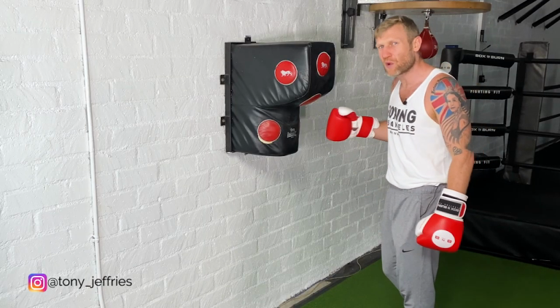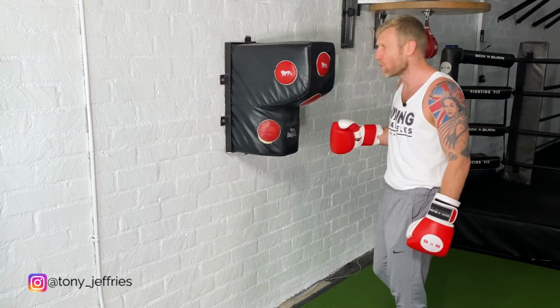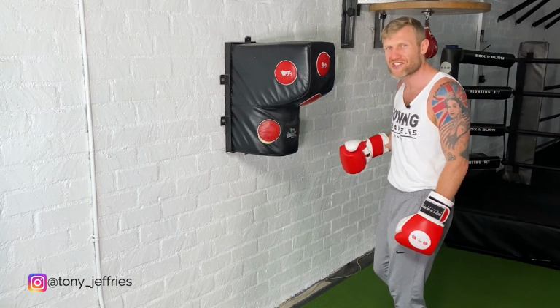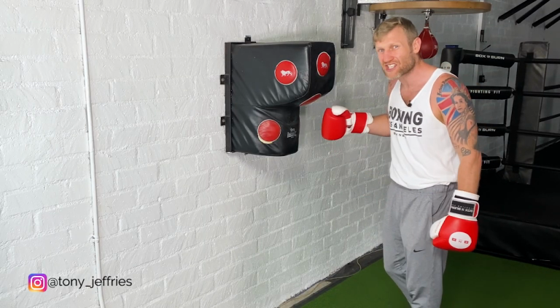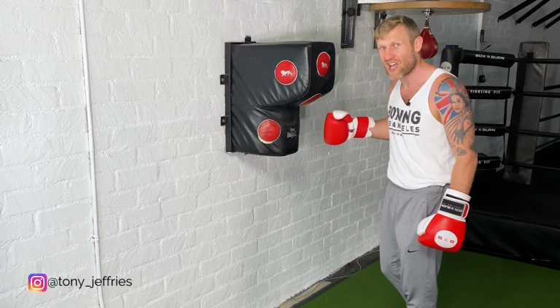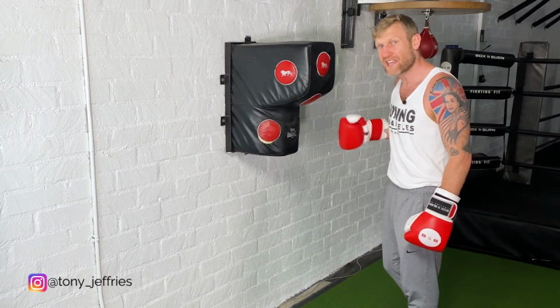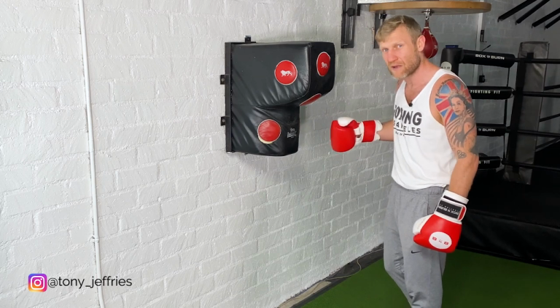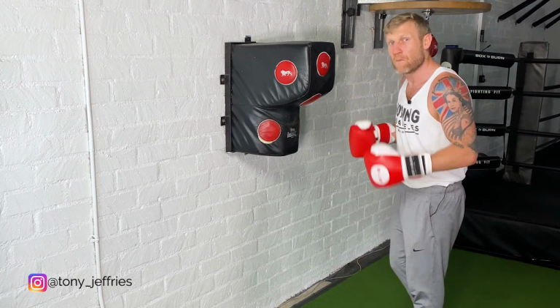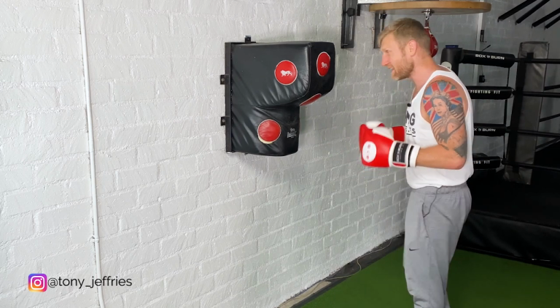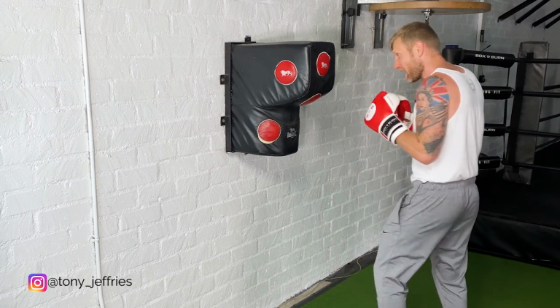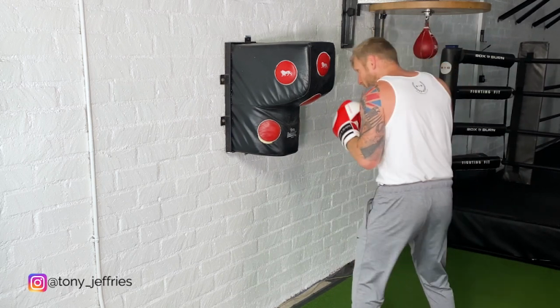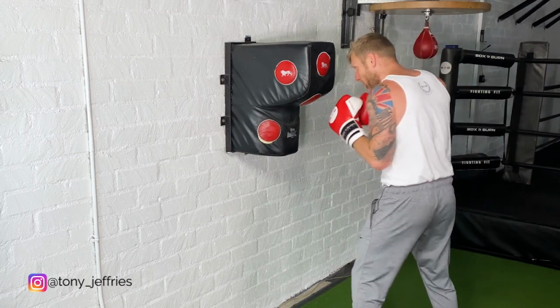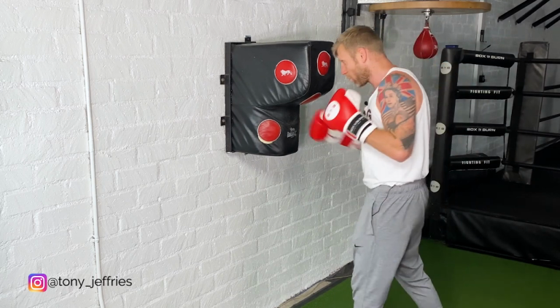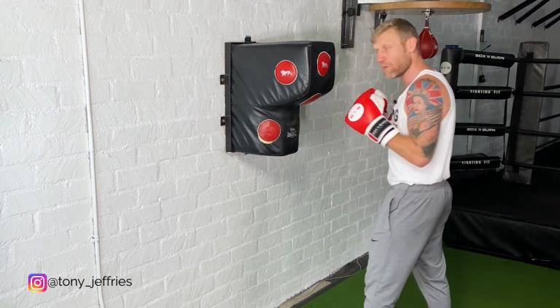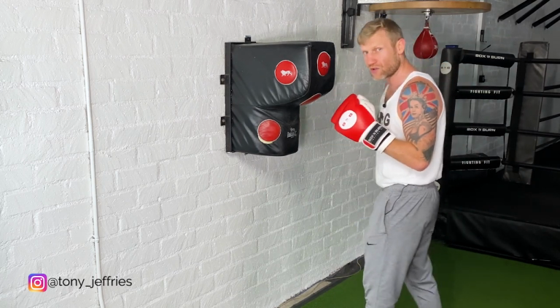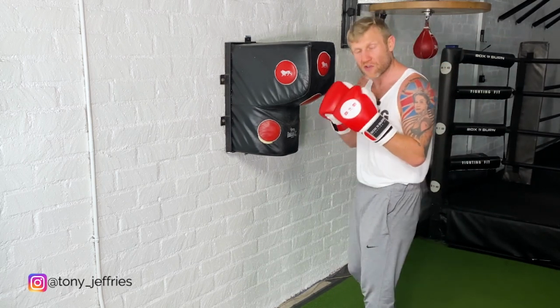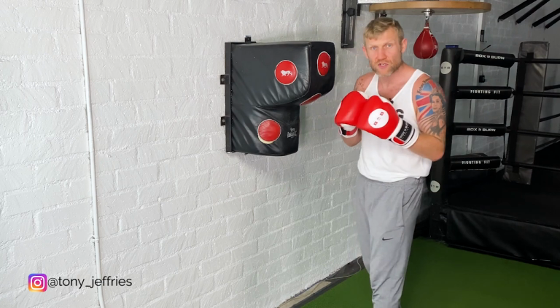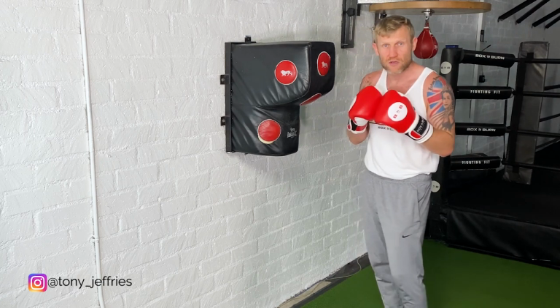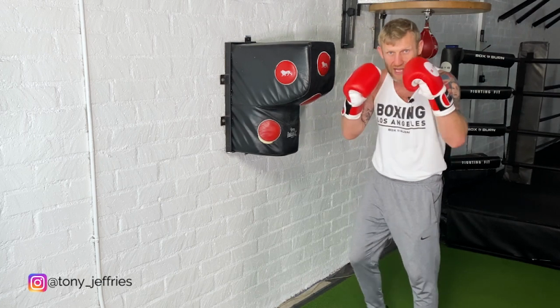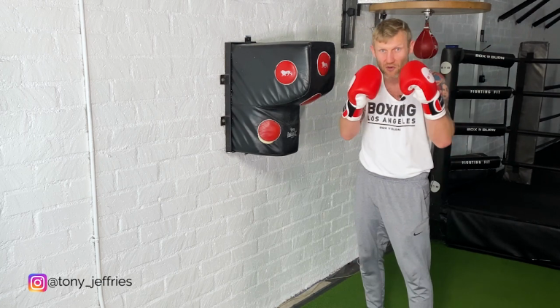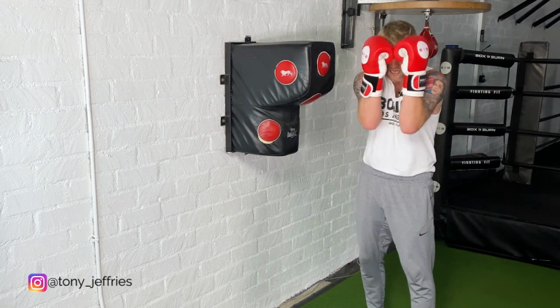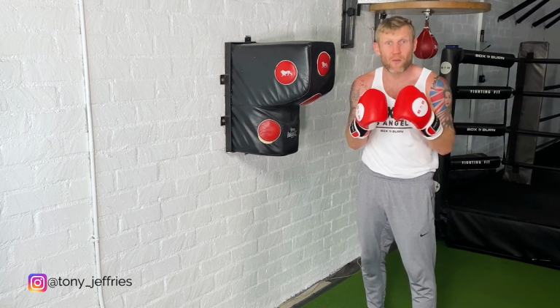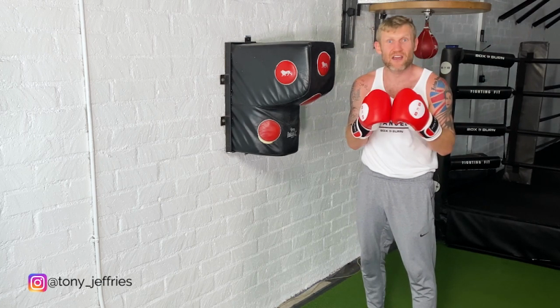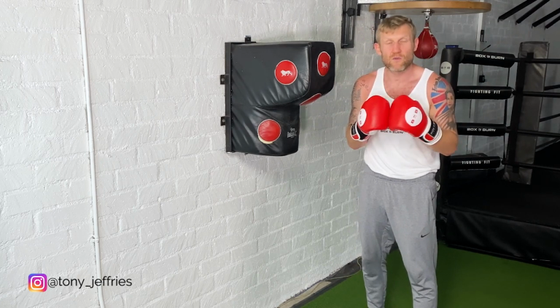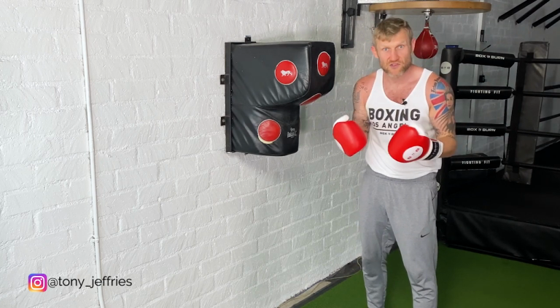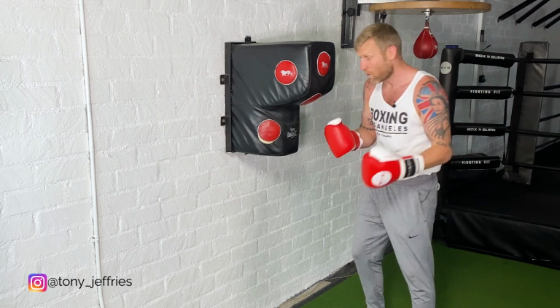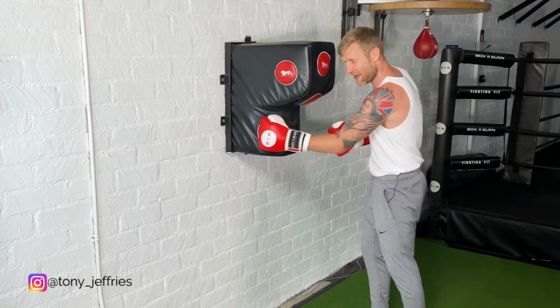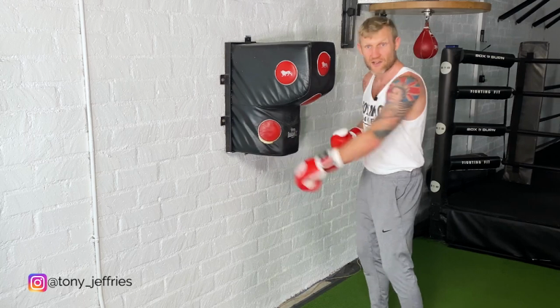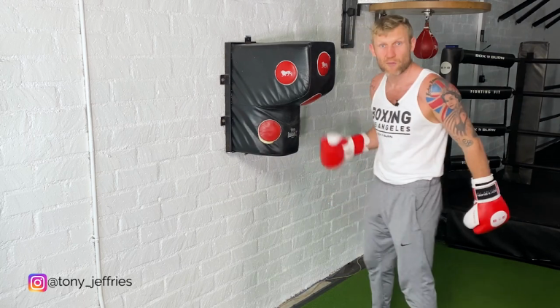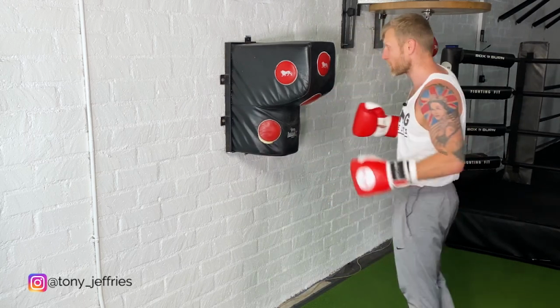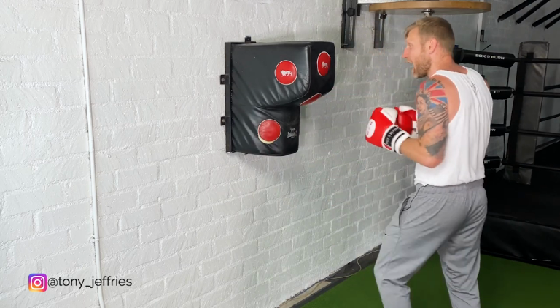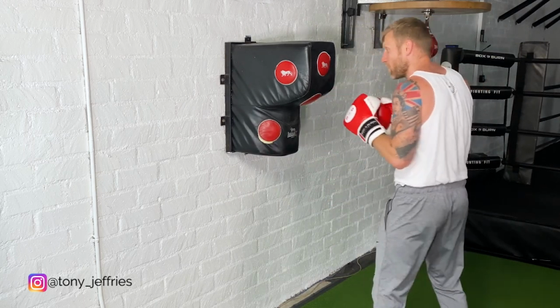What I love about this thing is you can visualize your opponent's actions when you hit them. For example, if I hit my opponent with an uppercut, what are they going to do? If someone hits me there, I'm going to put my hands together, which leaves me open down the bottom.